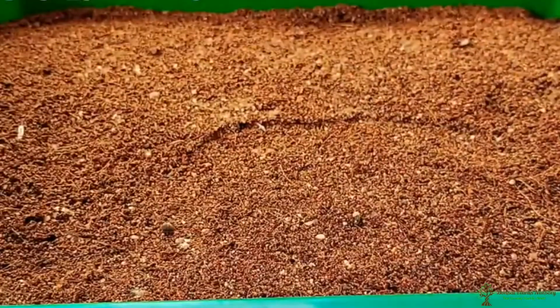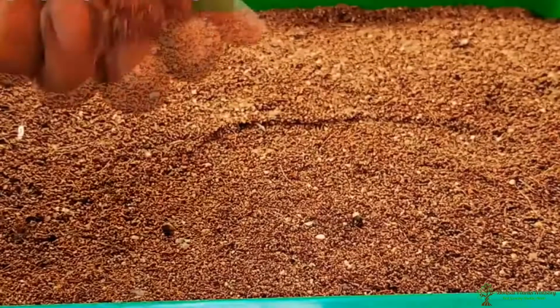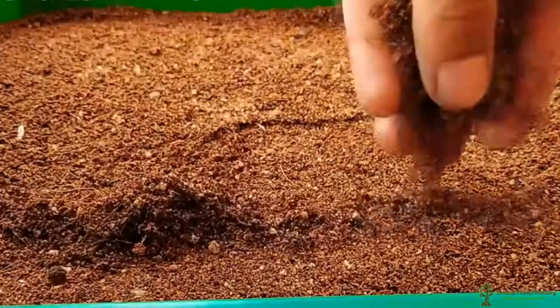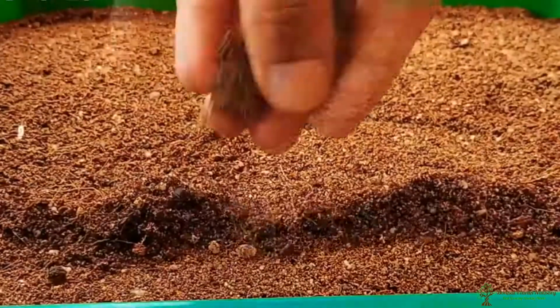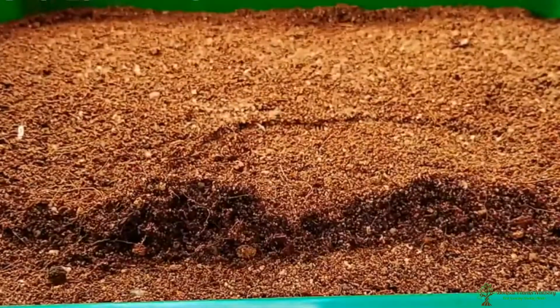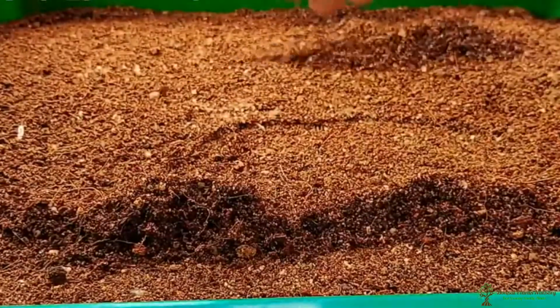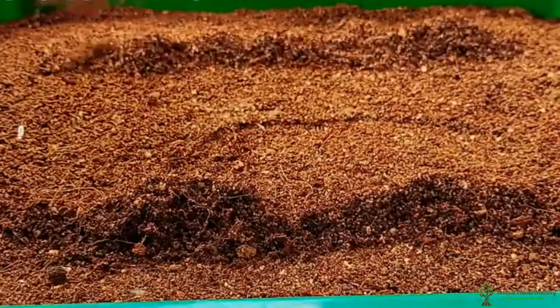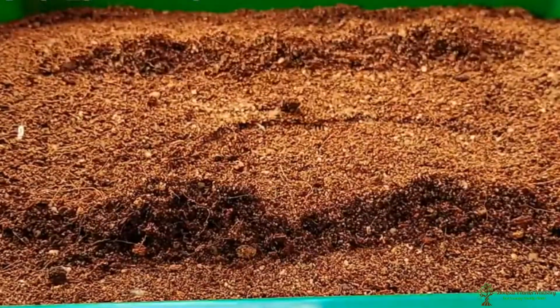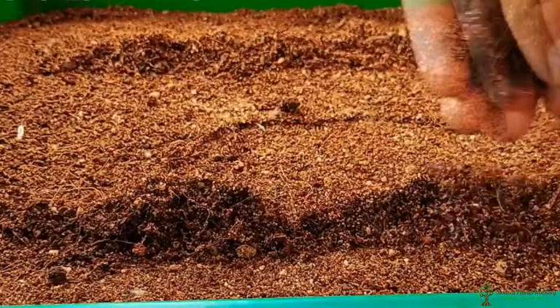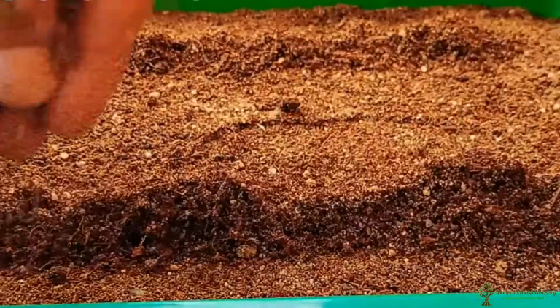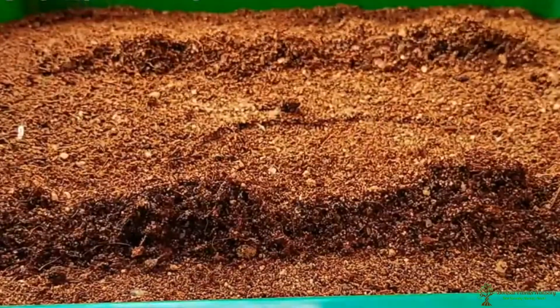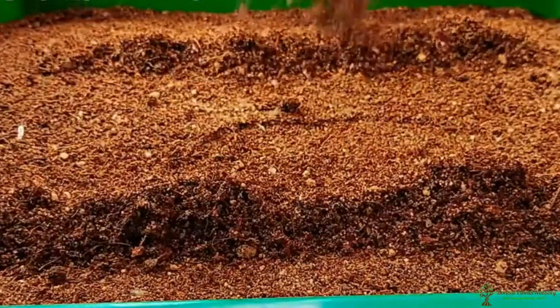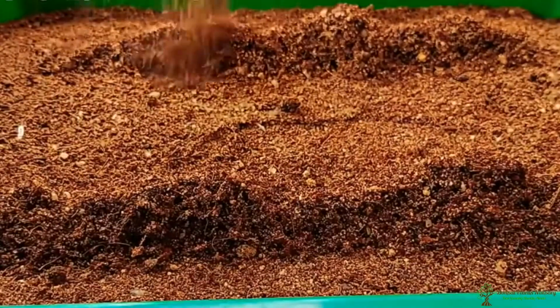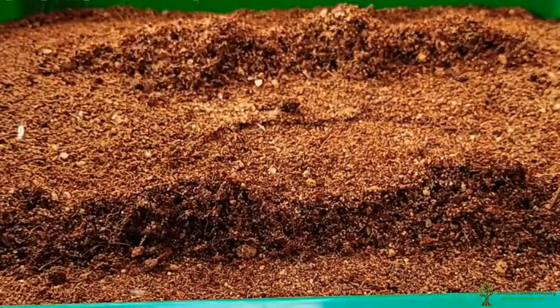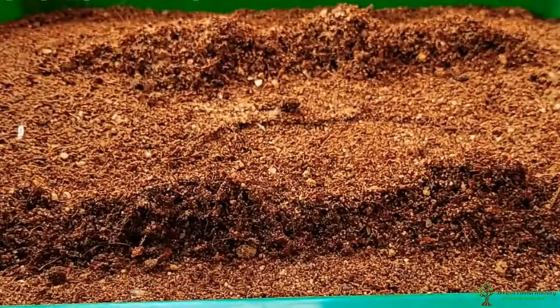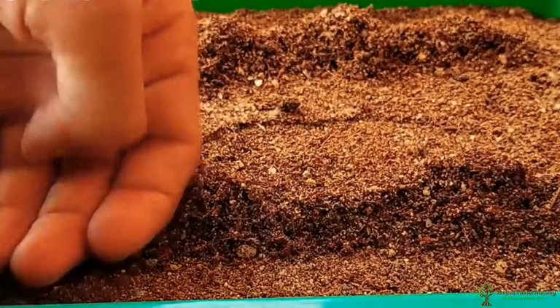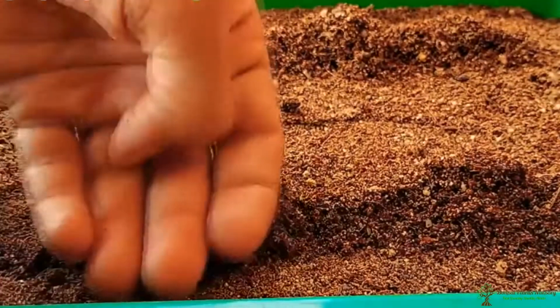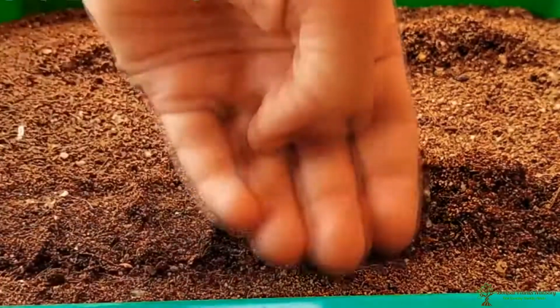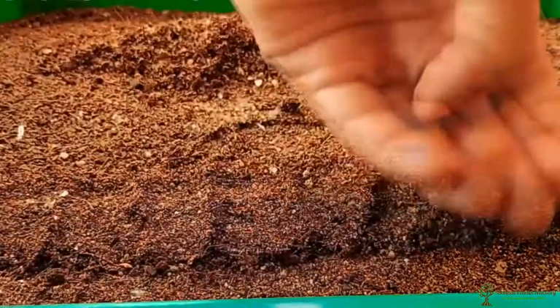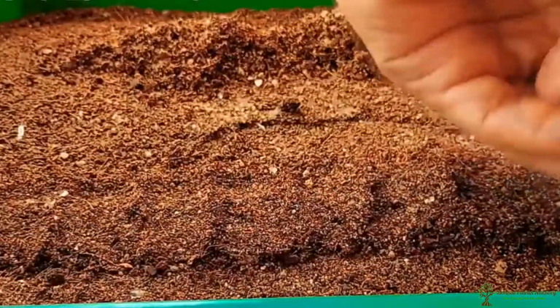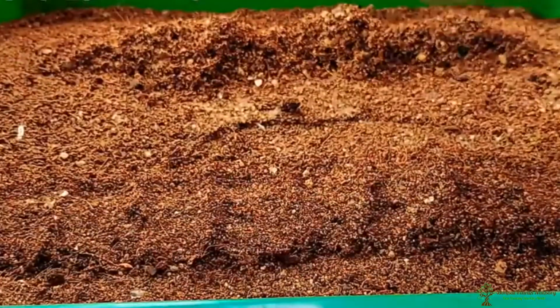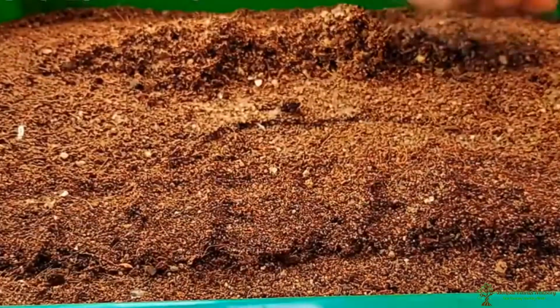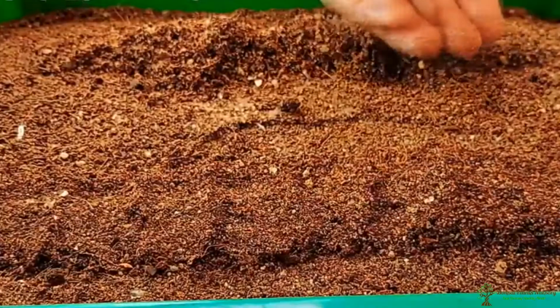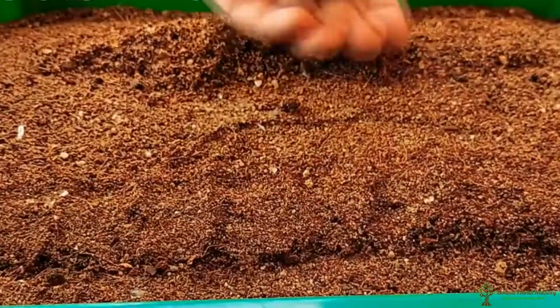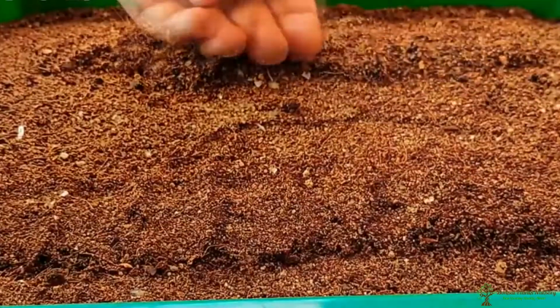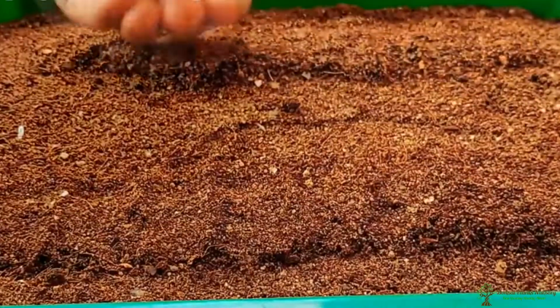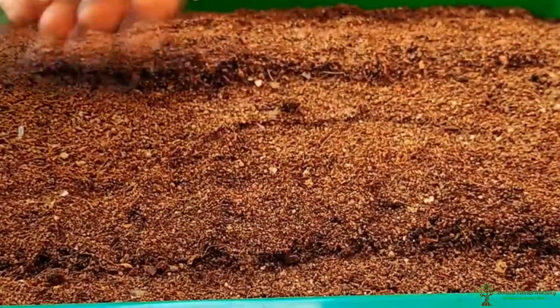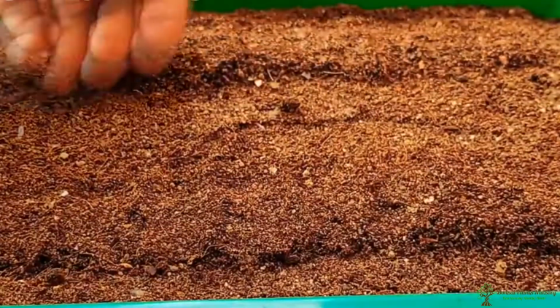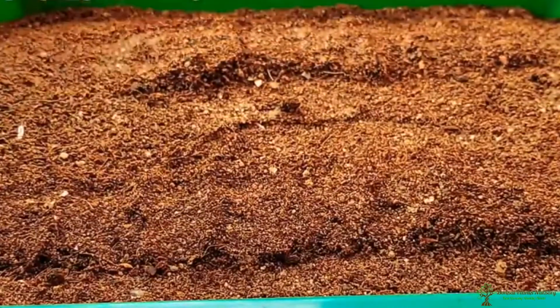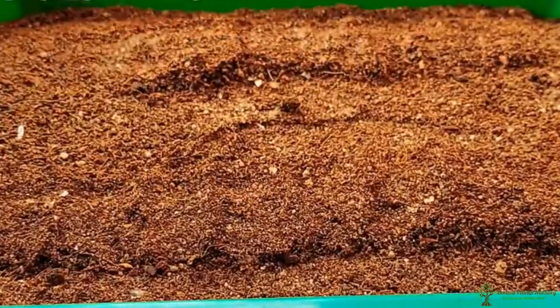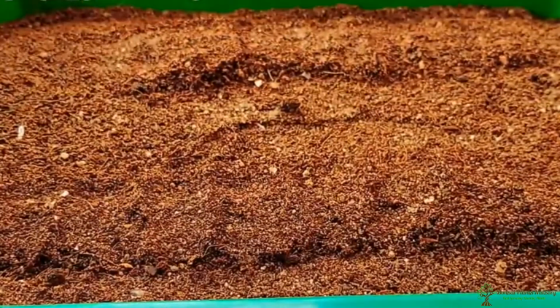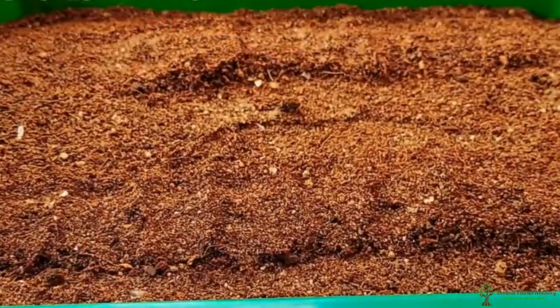They prefer rich humus soil that's slightly acidic. Alternatively, you can plant cardamom seeds in a pot, so you can bring the plant indoors to overwinter.